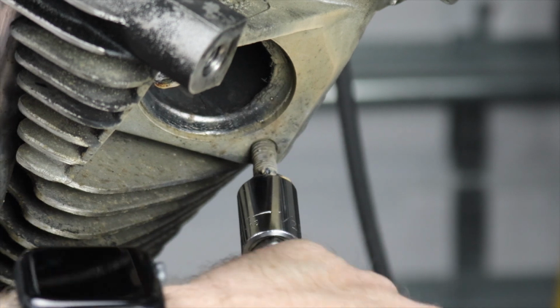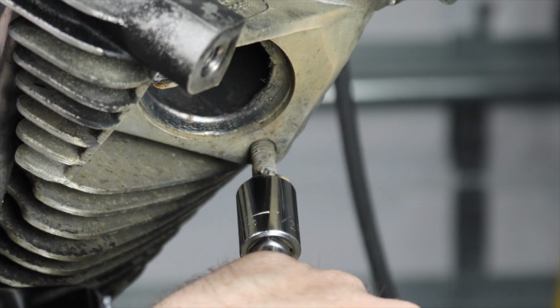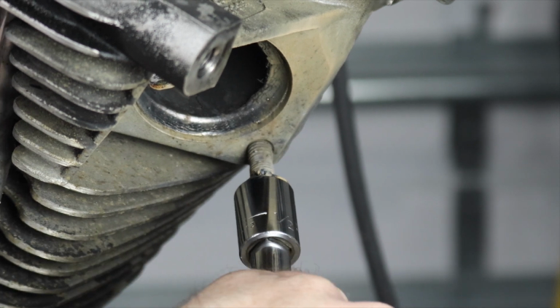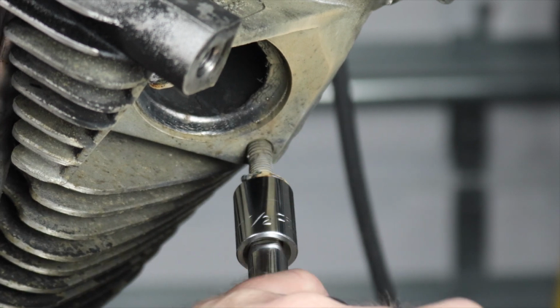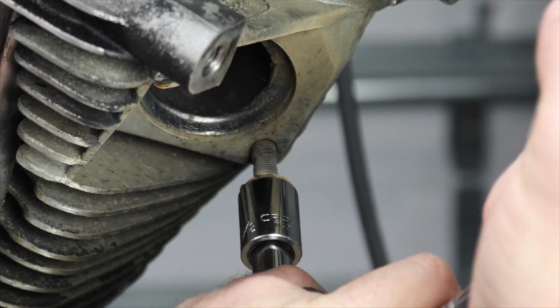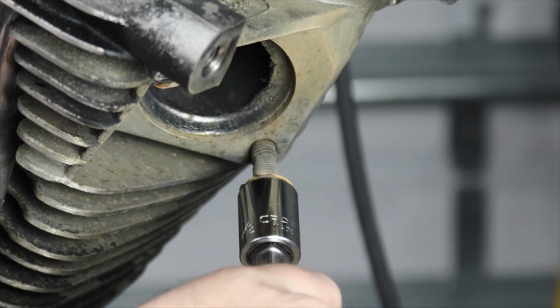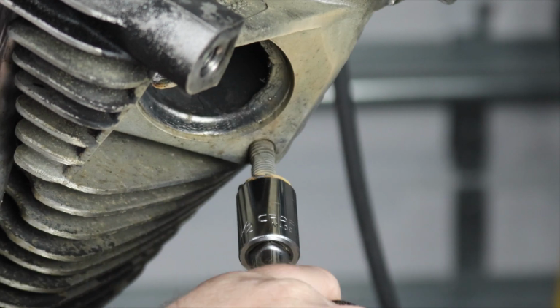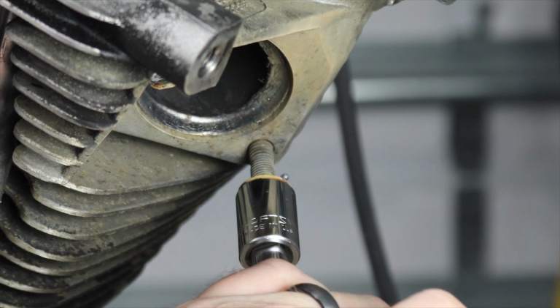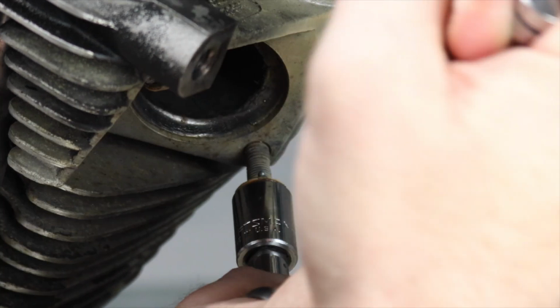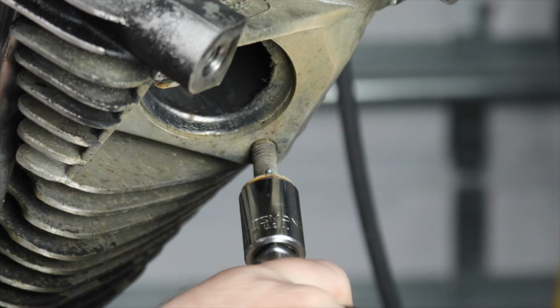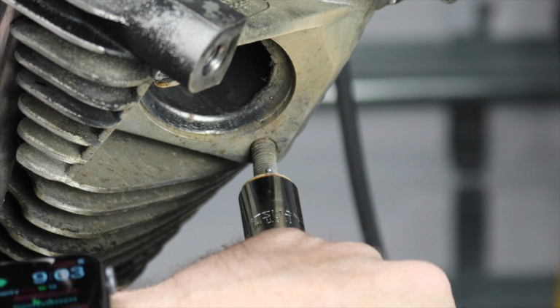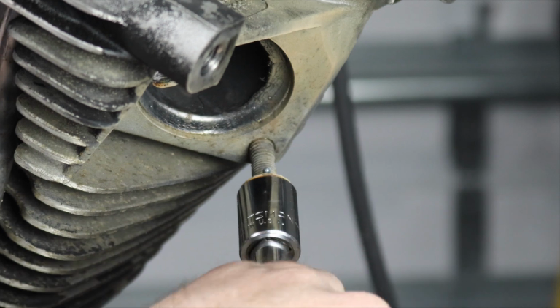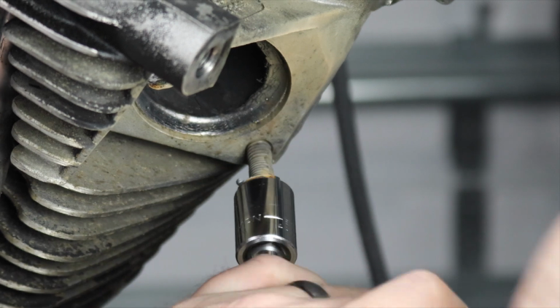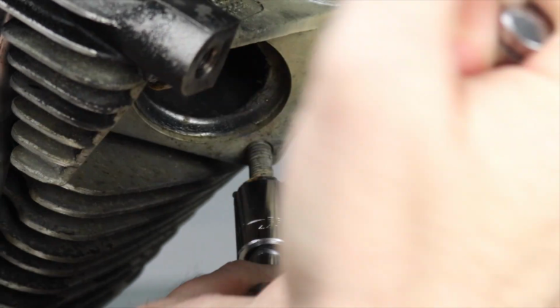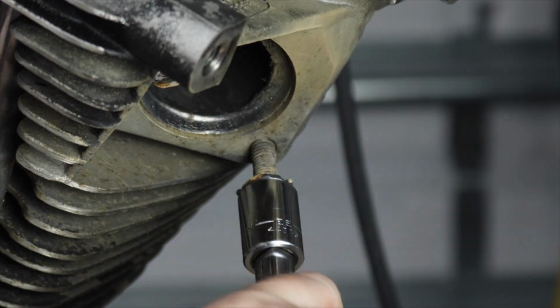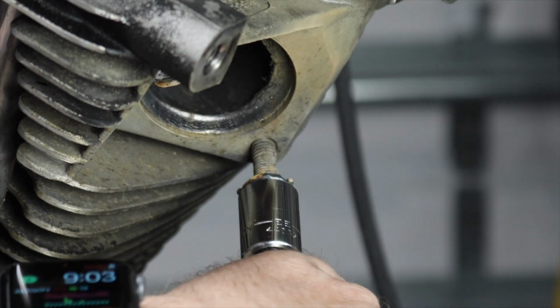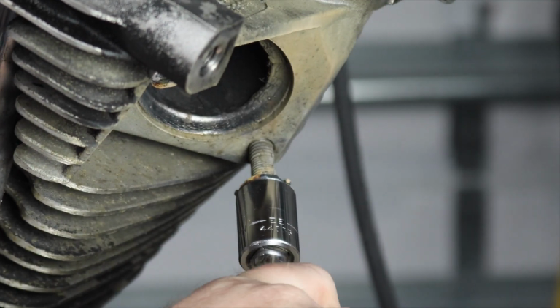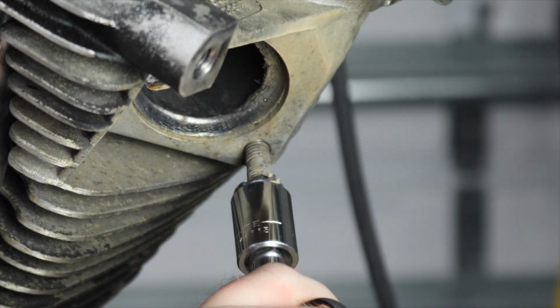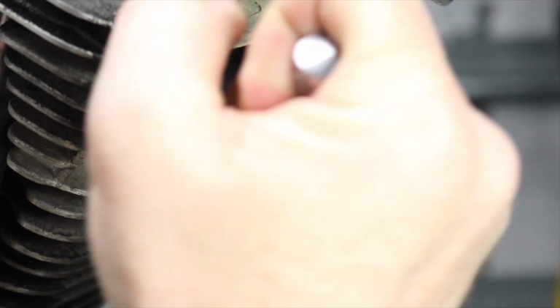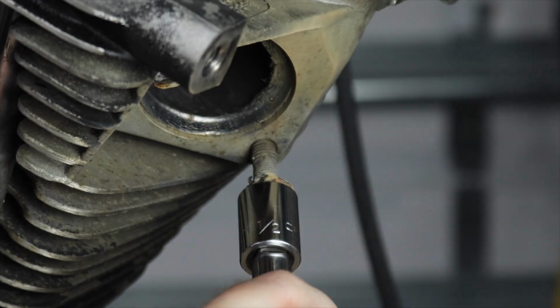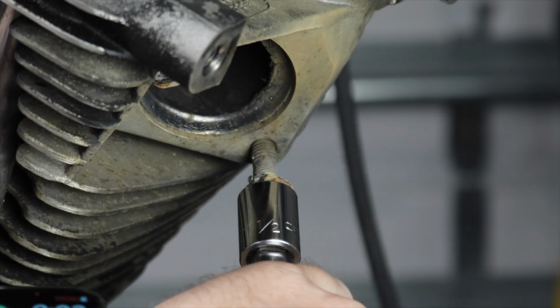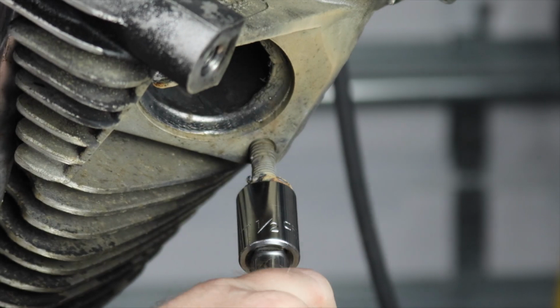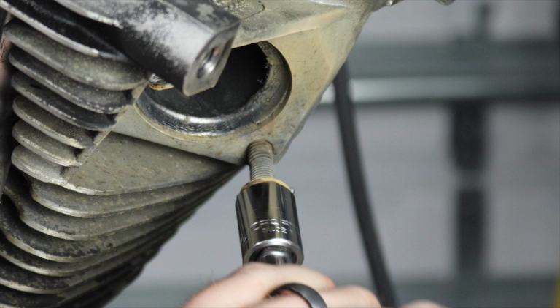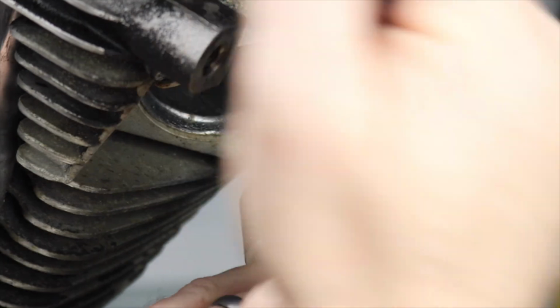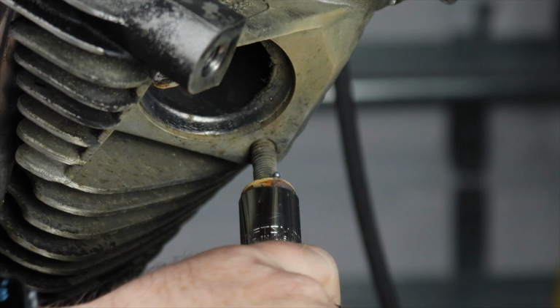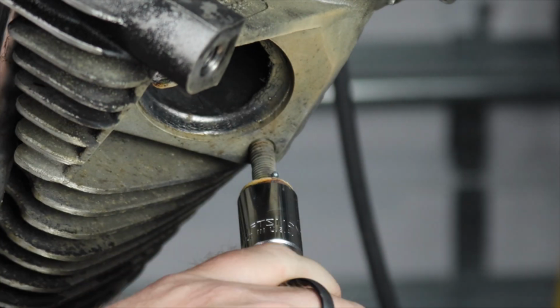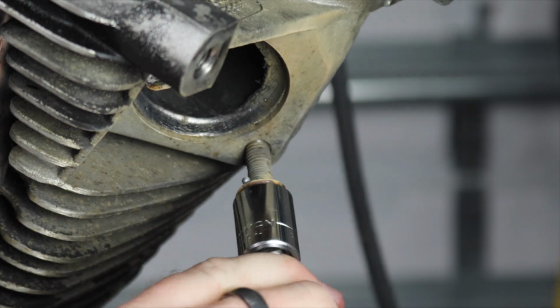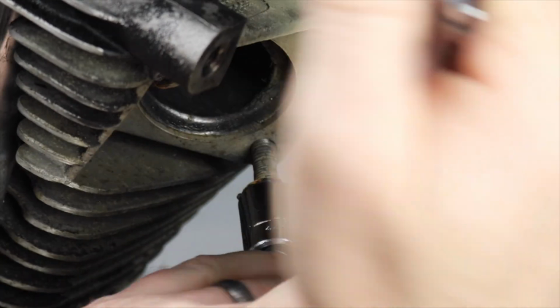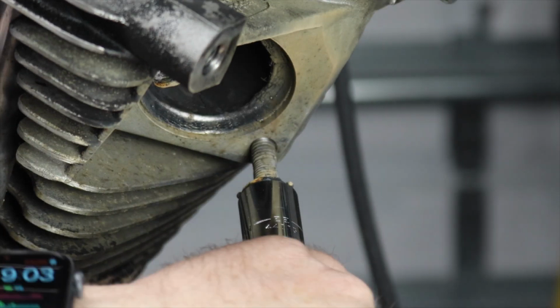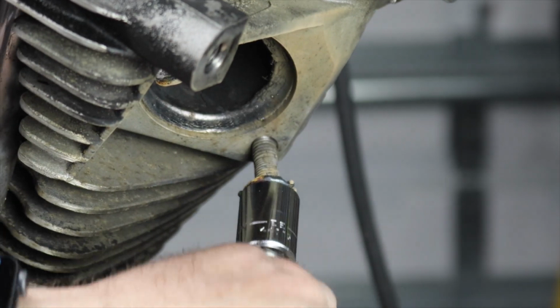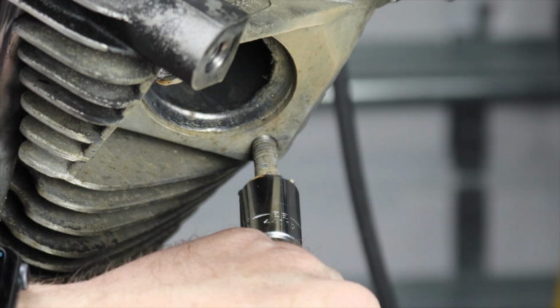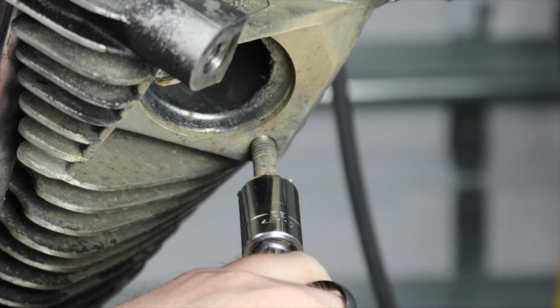Oh yeah, she's coming! Oh yeah, it's almost there!